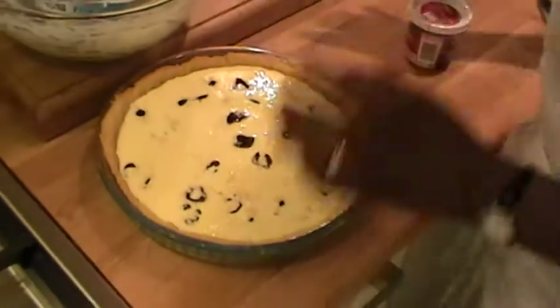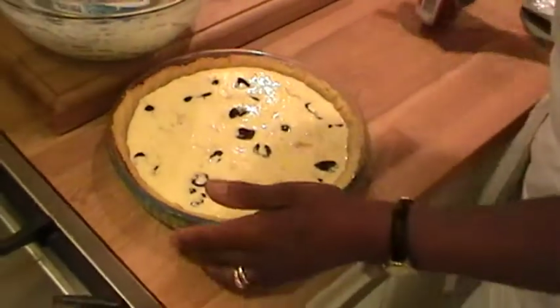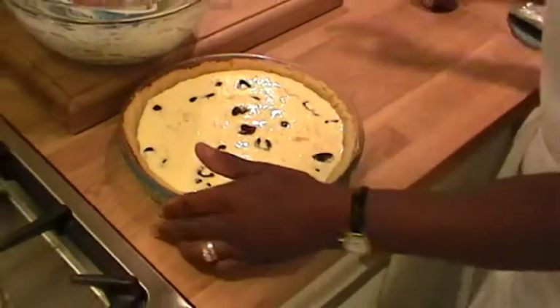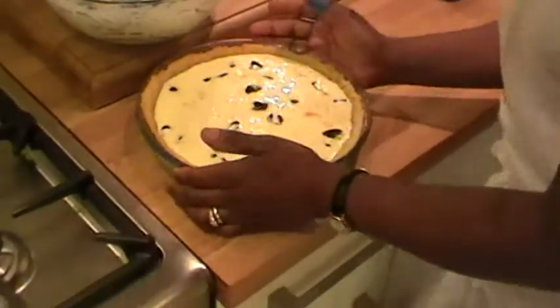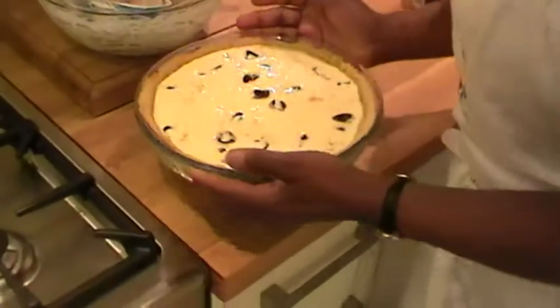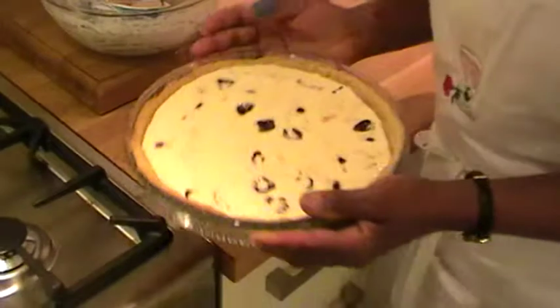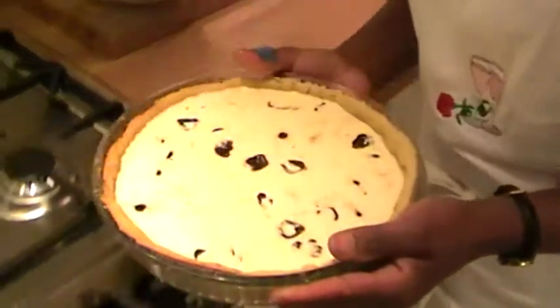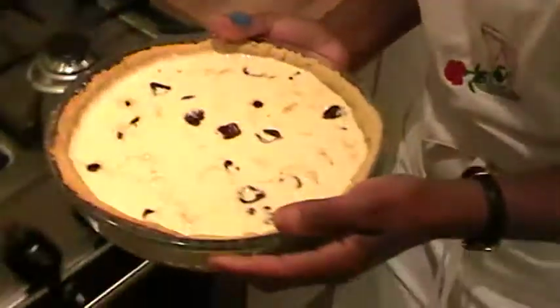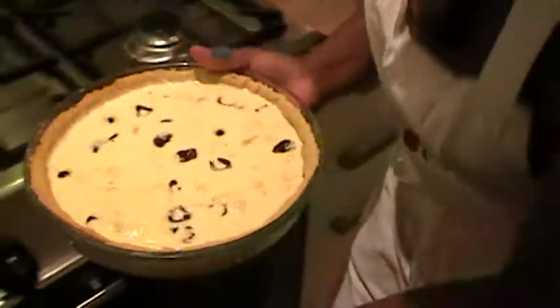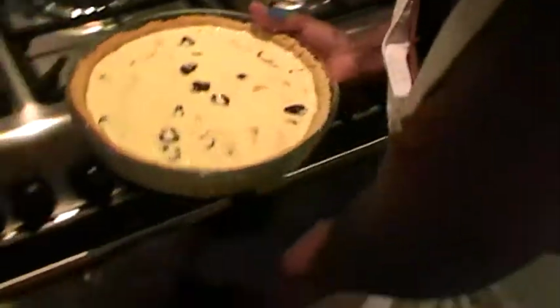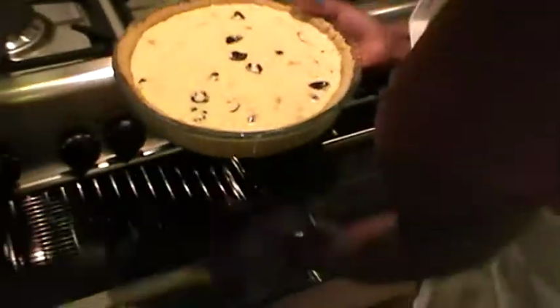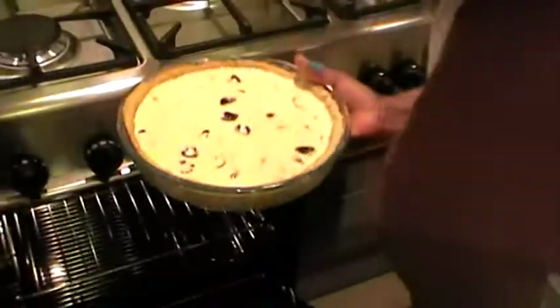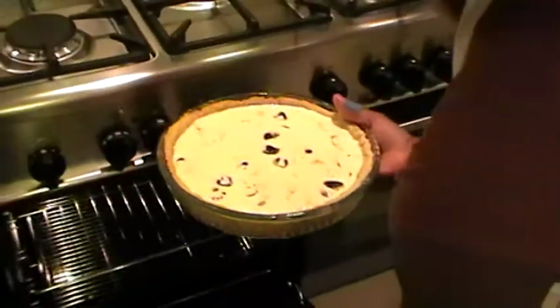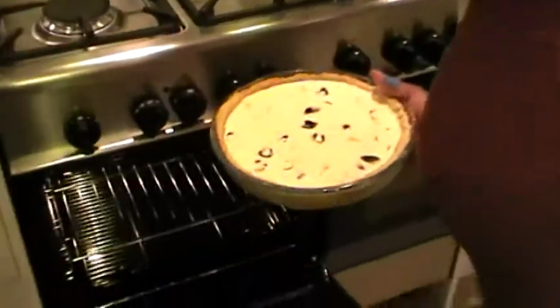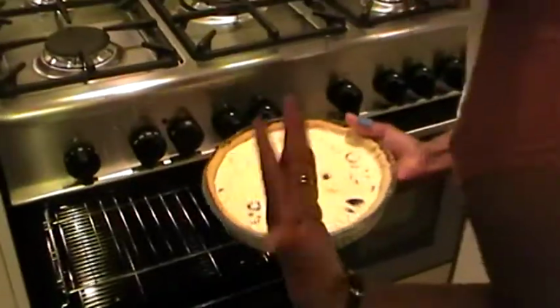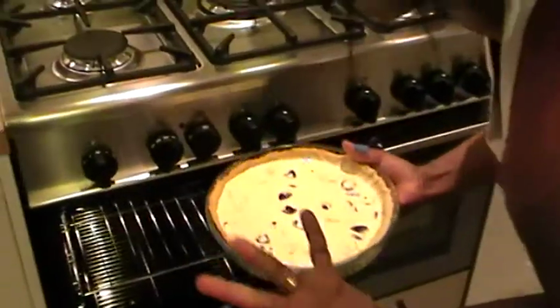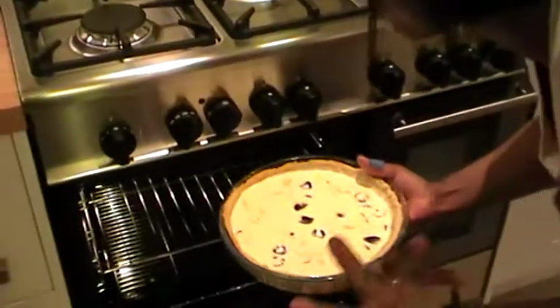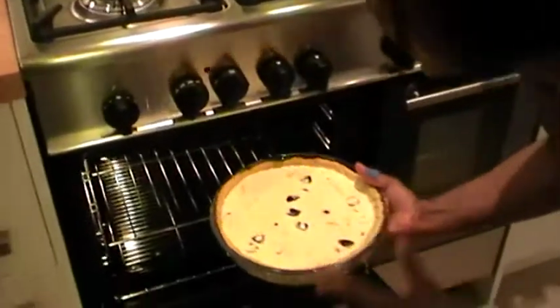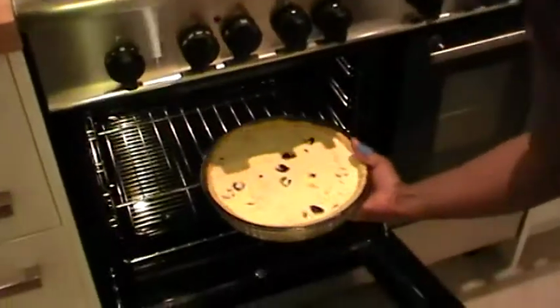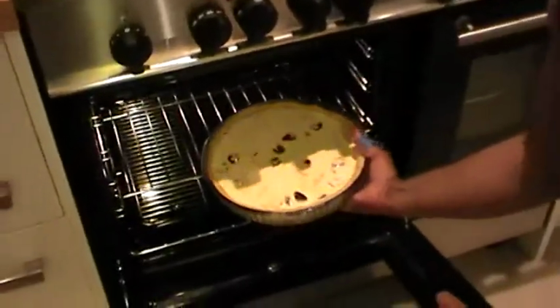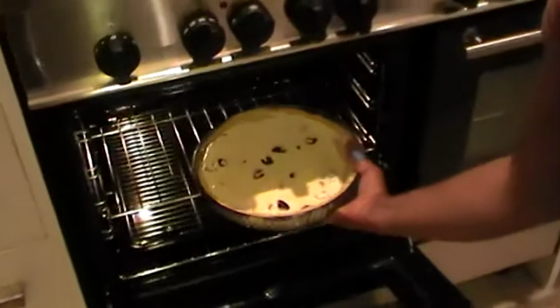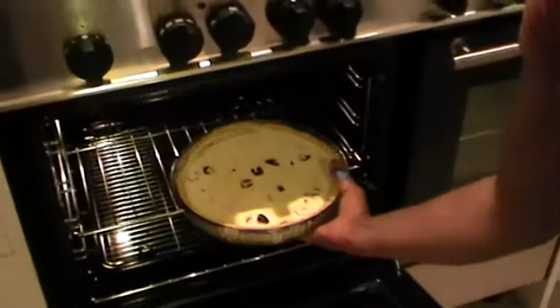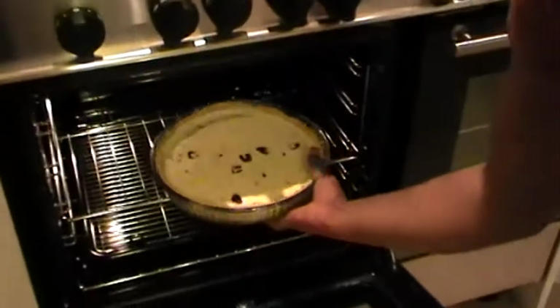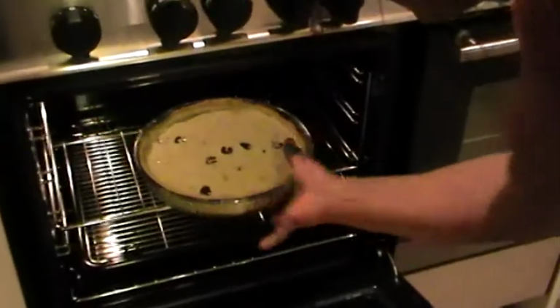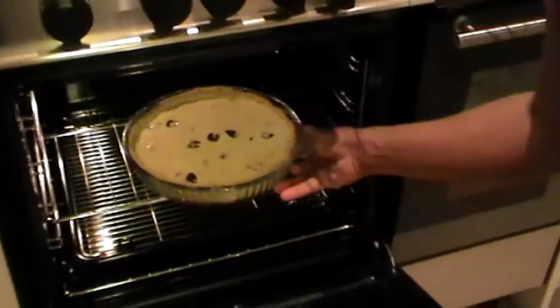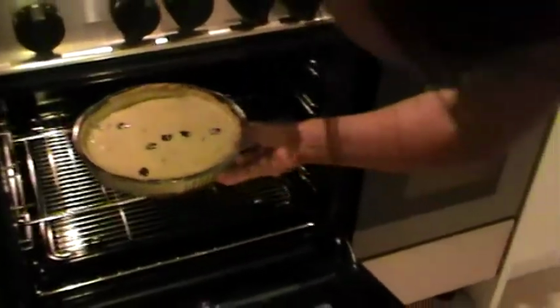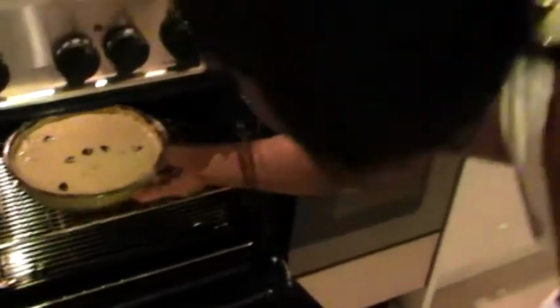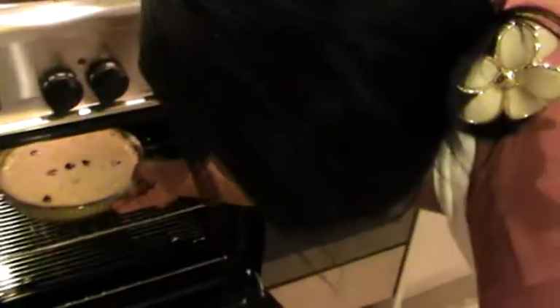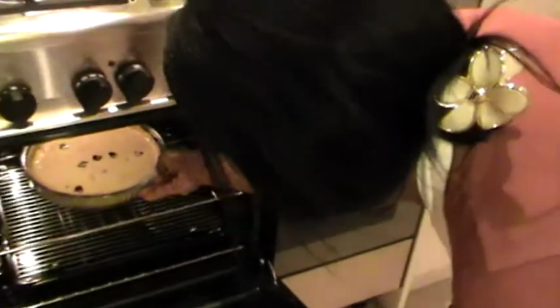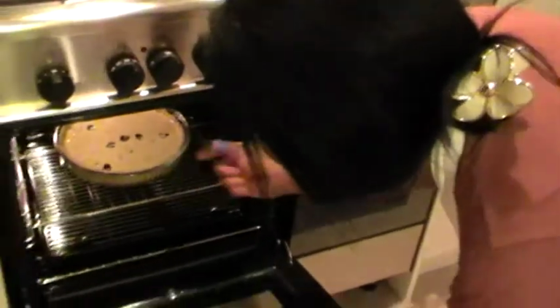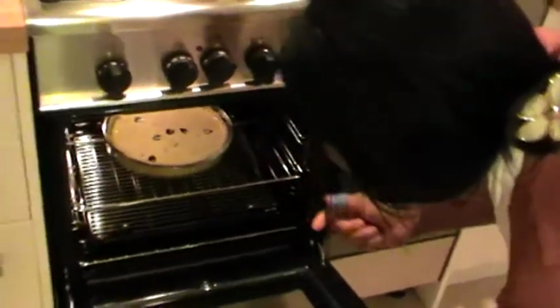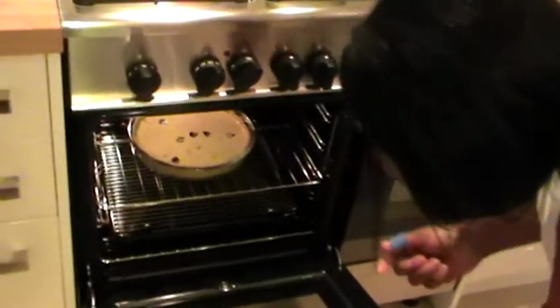Now we're just going to put it in the oven to bake for about four to five minutes at least. There it goes, into the oven.